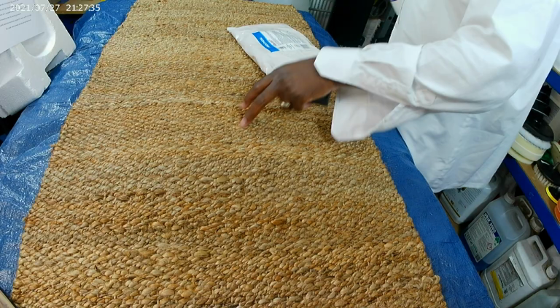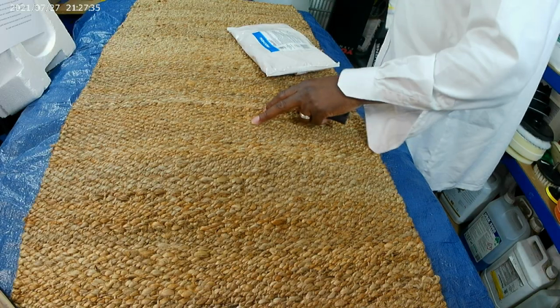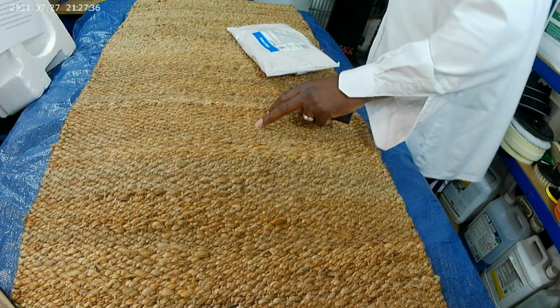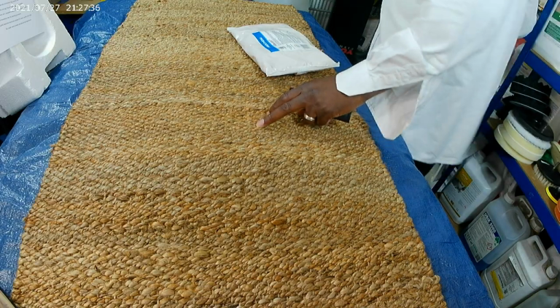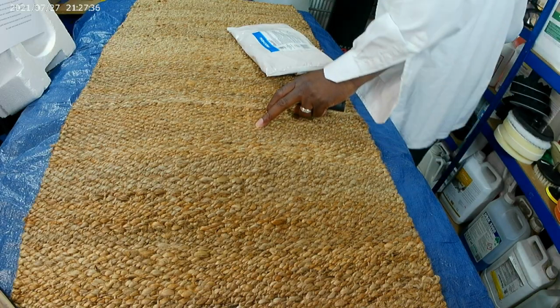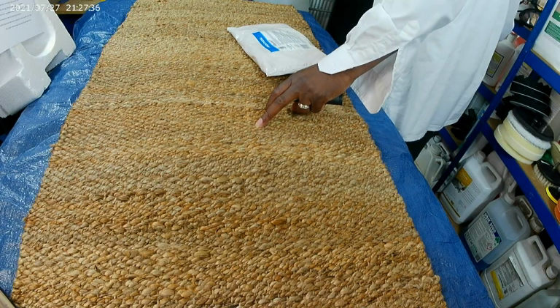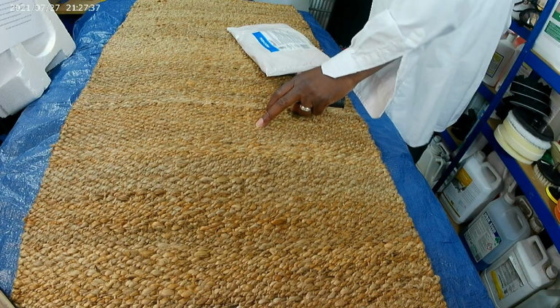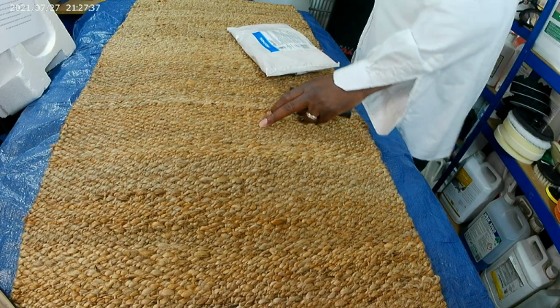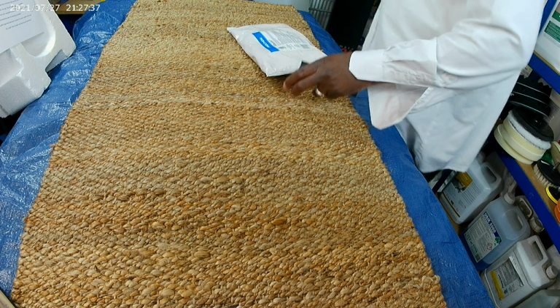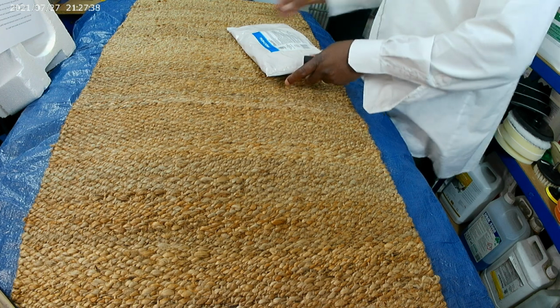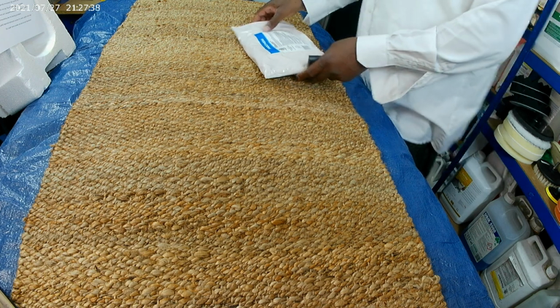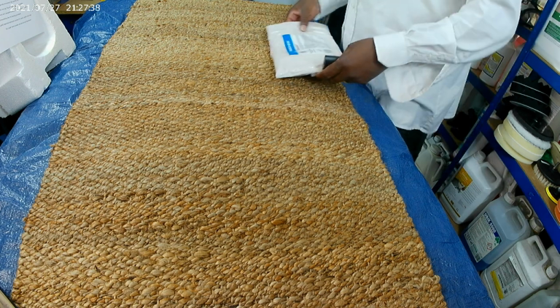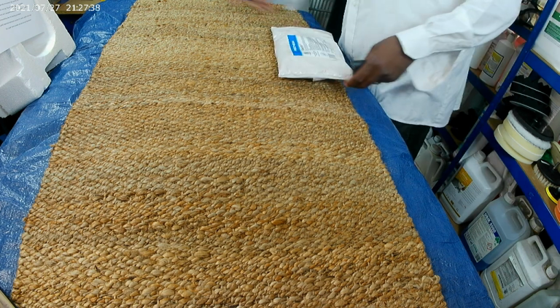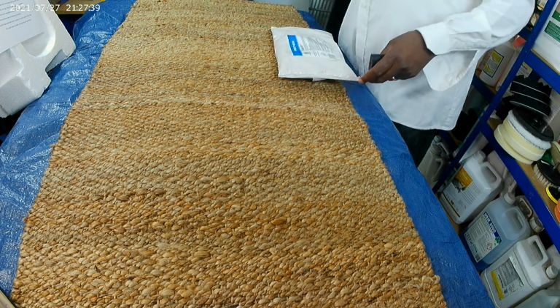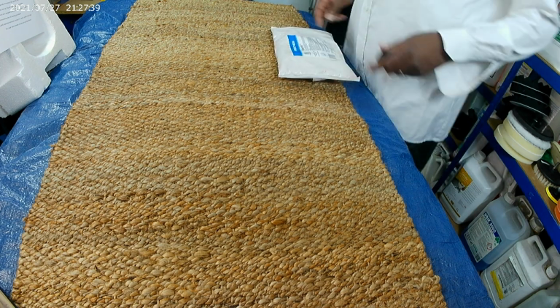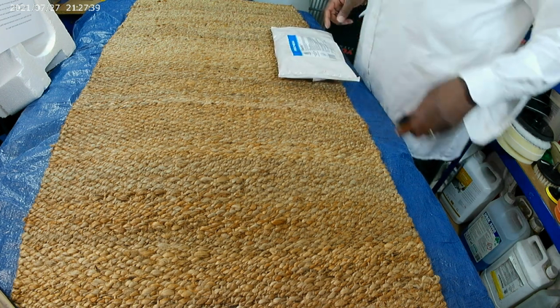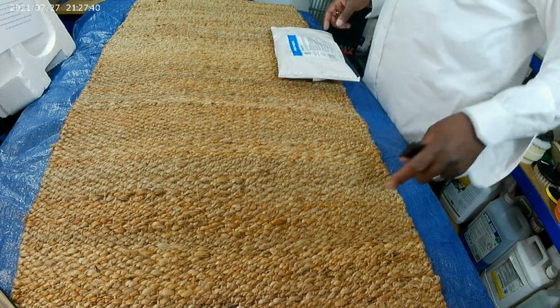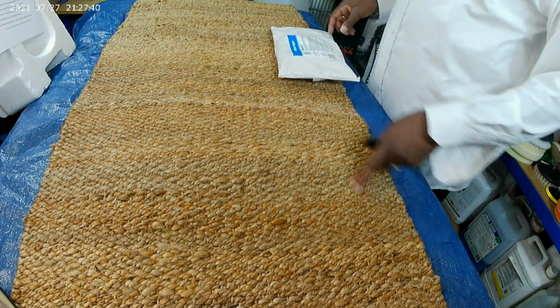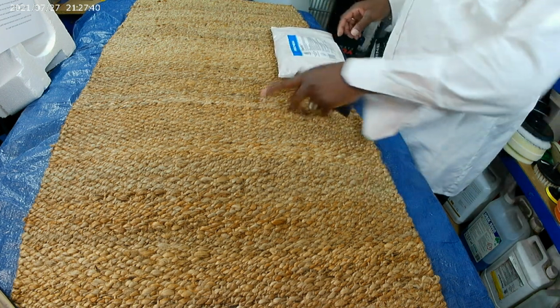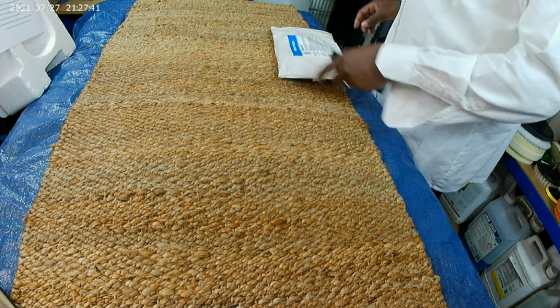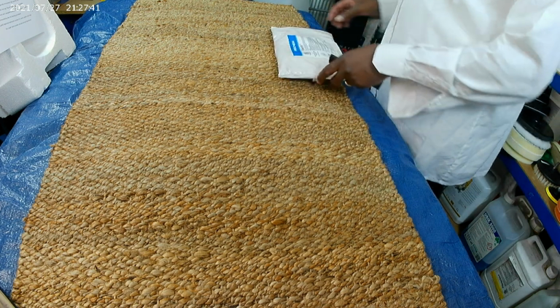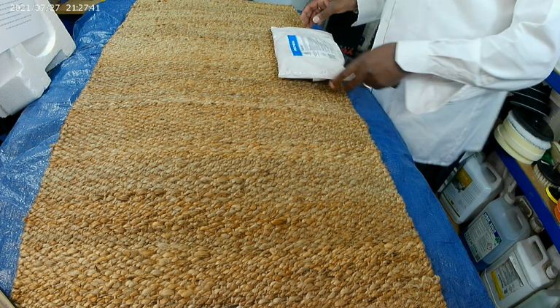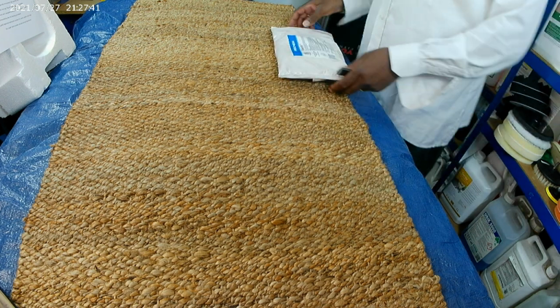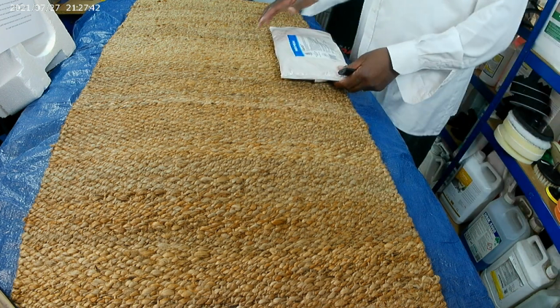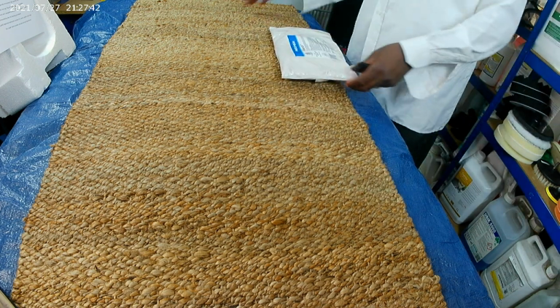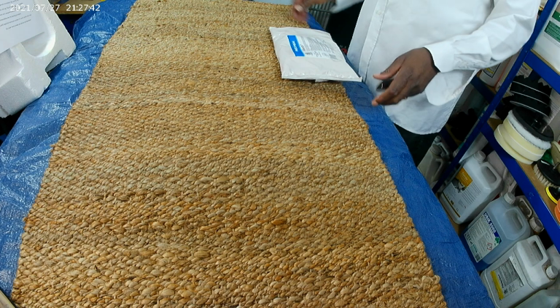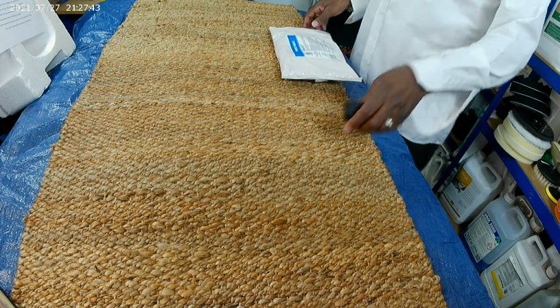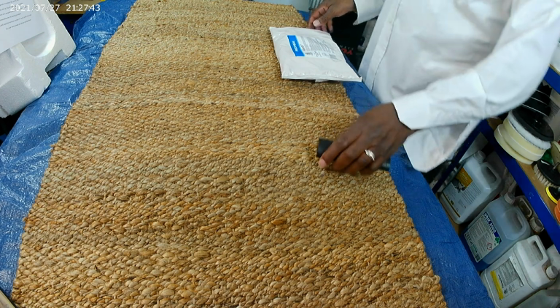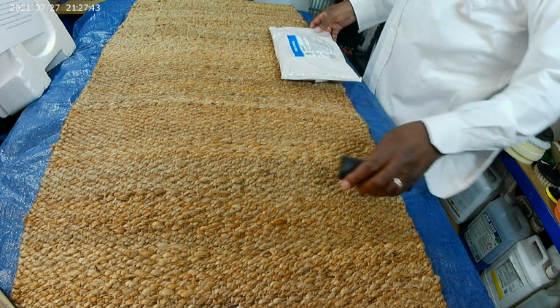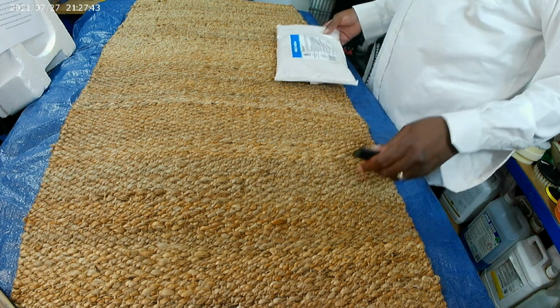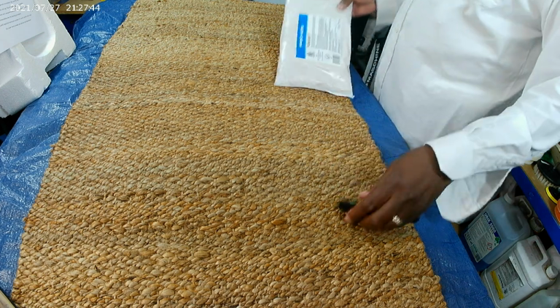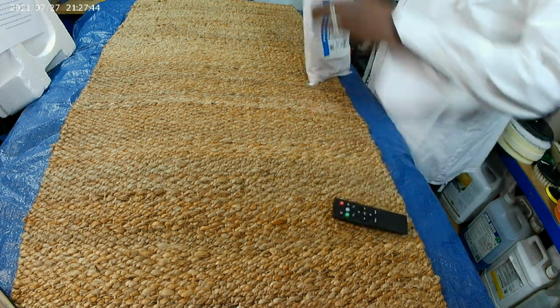So we've got this — this is a jute runner. So how do we apply this?